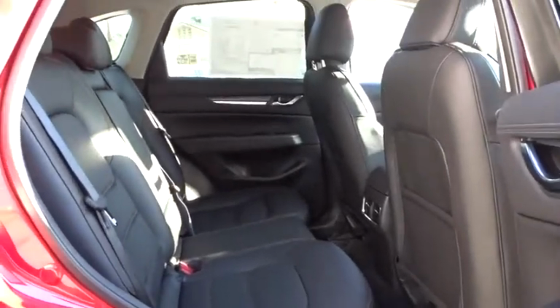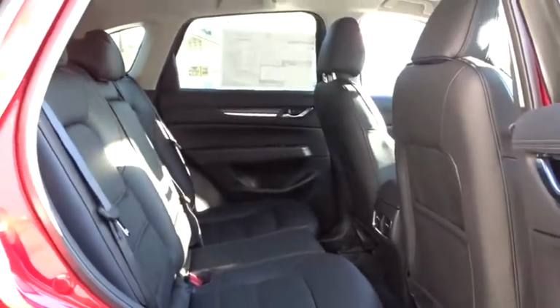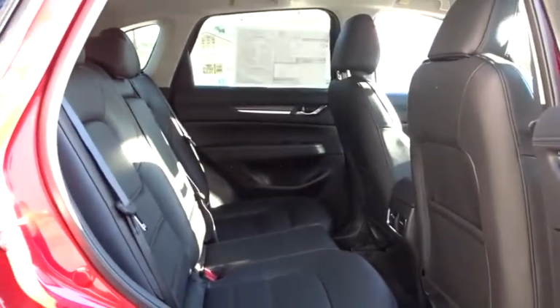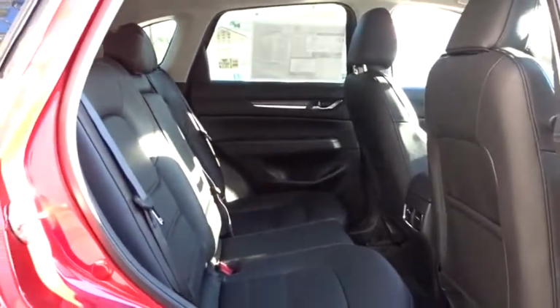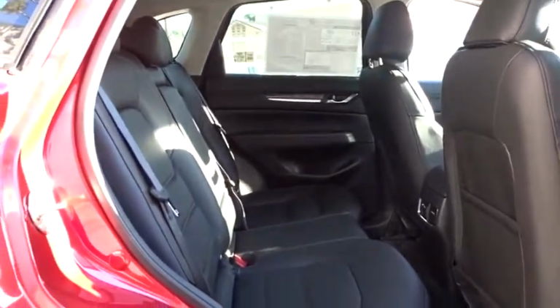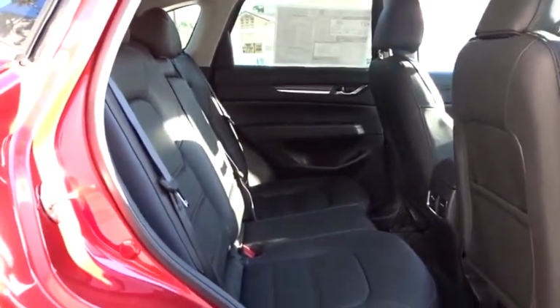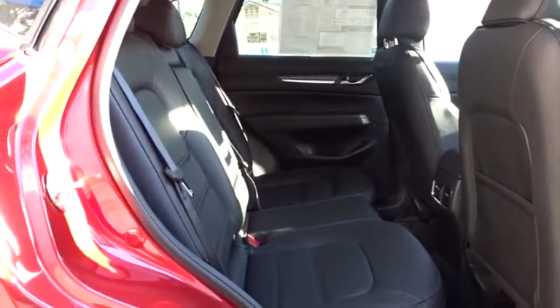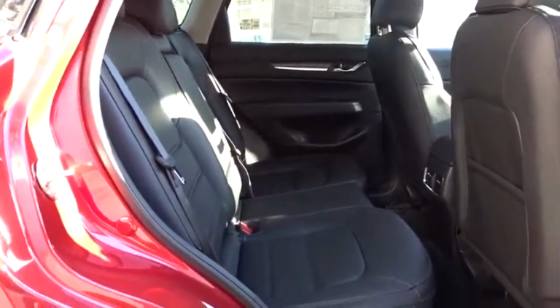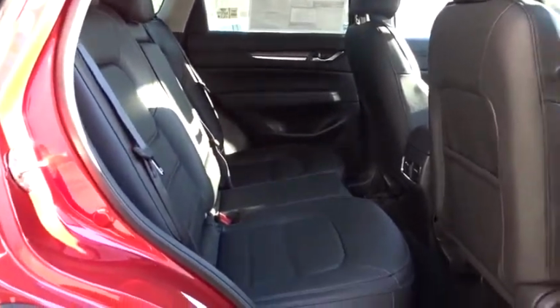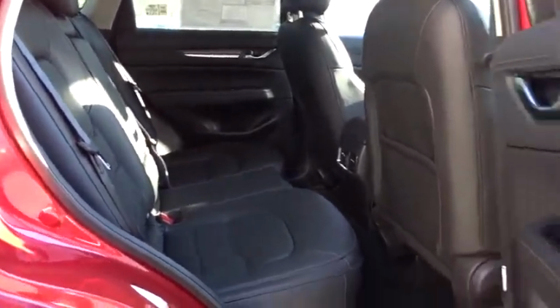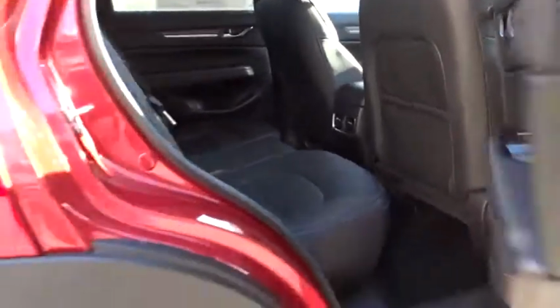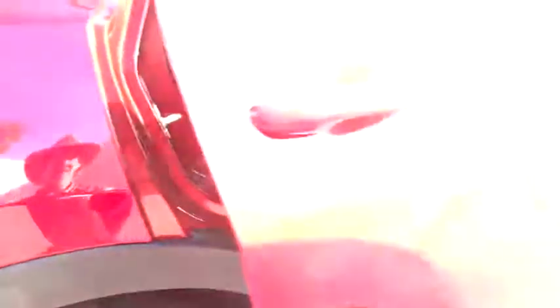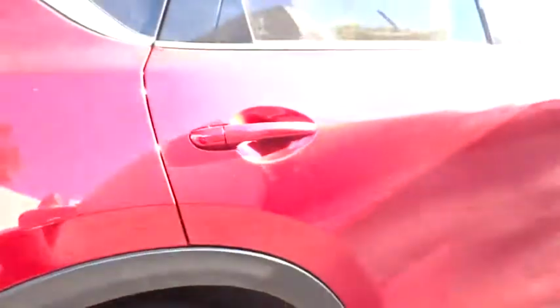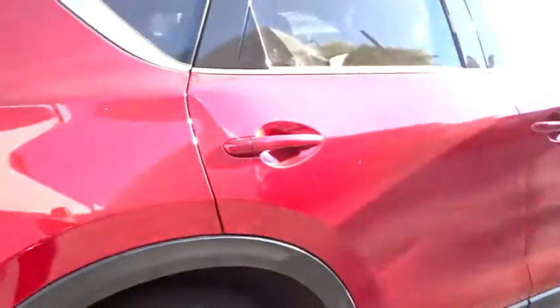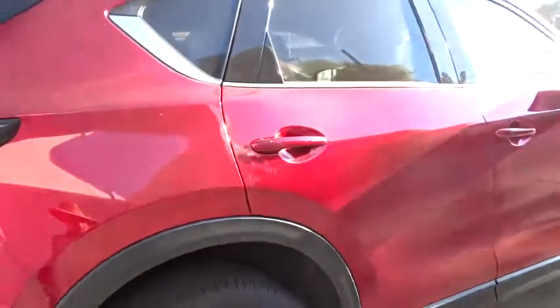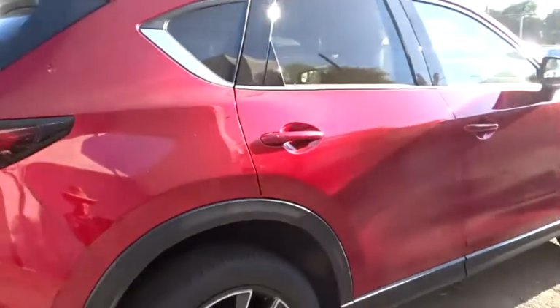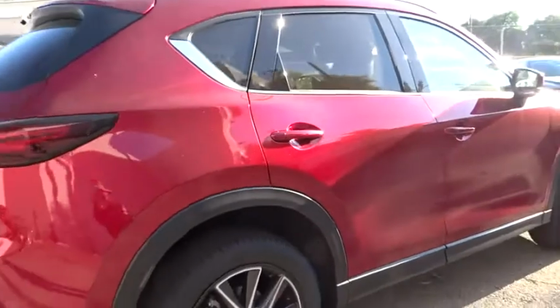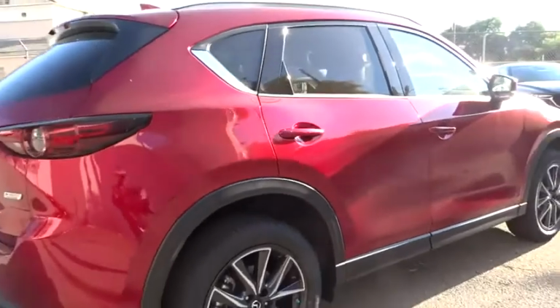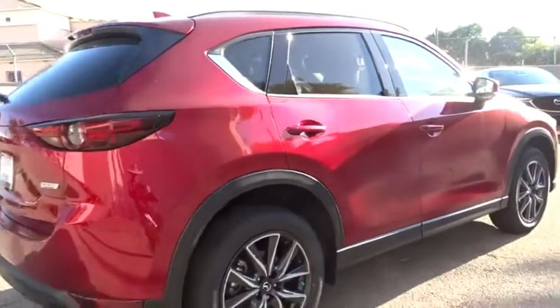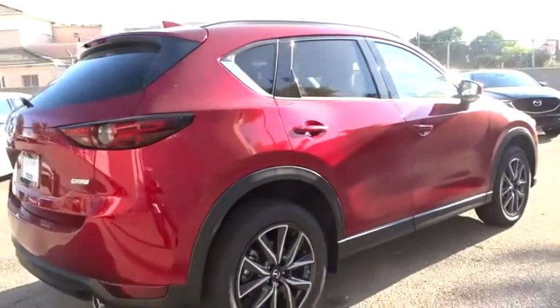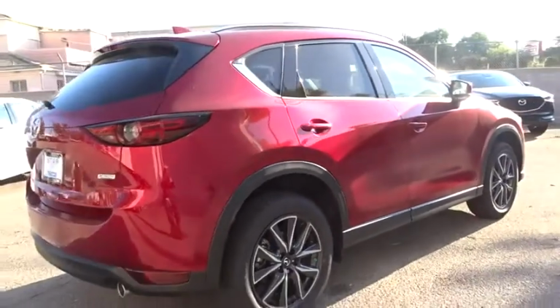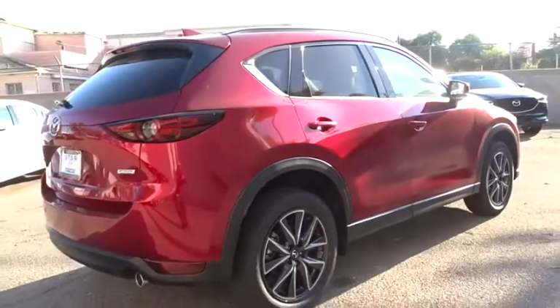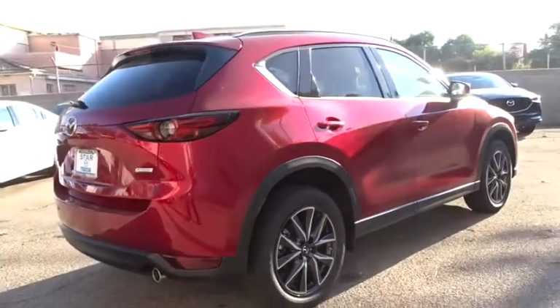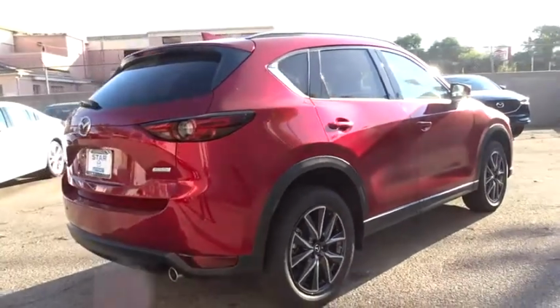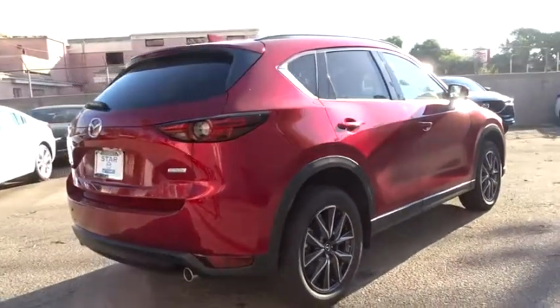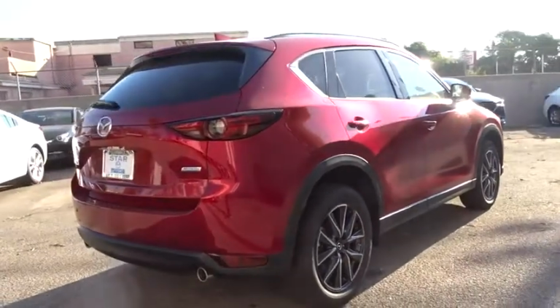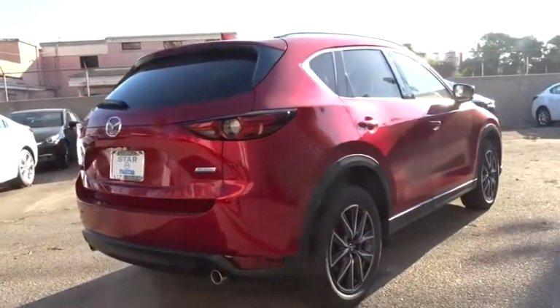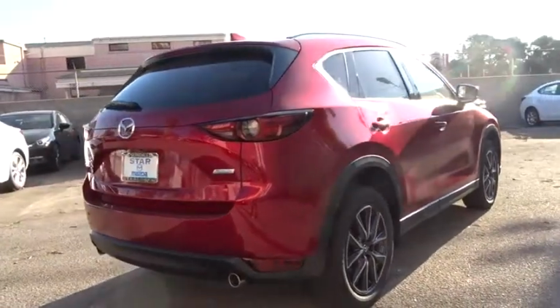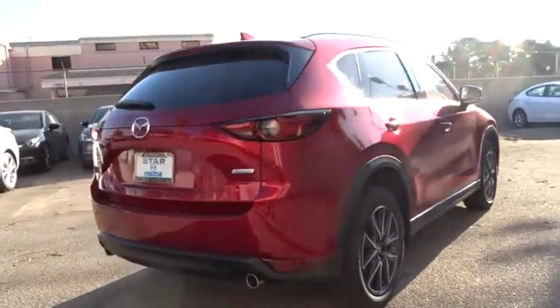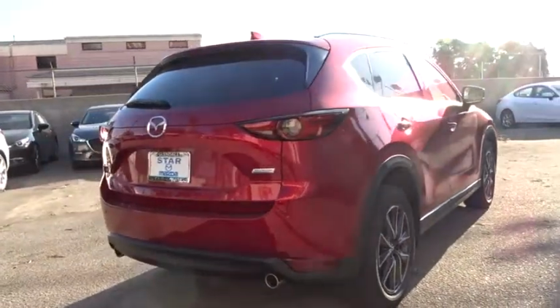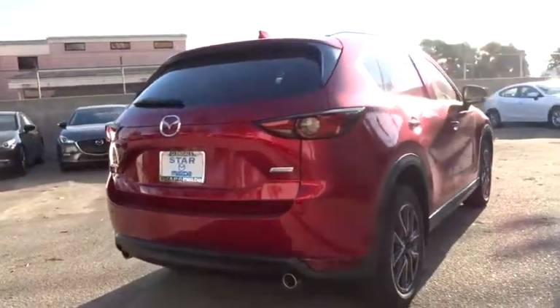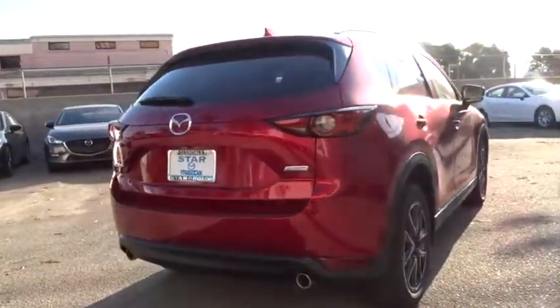Leather seats, driver vanity mirror, tilt steering wheel, front bucket seats, rear window wiper, front reading lamps. Come take a test drive today.